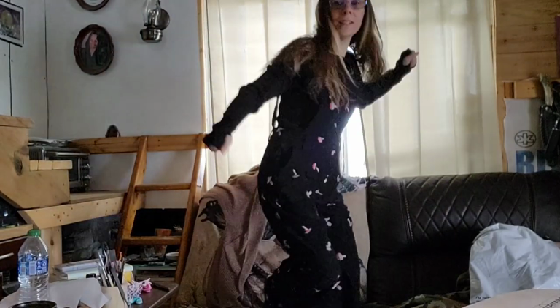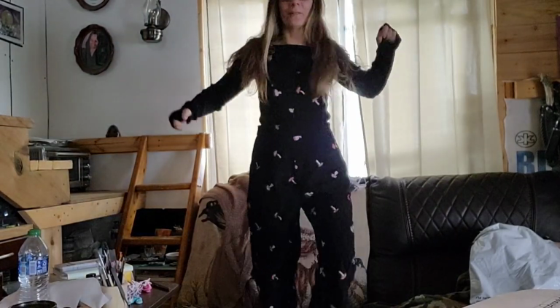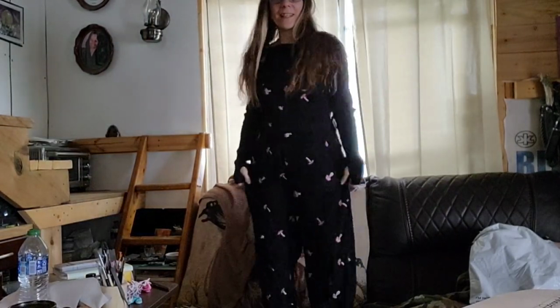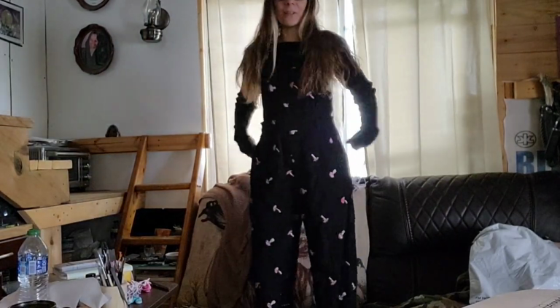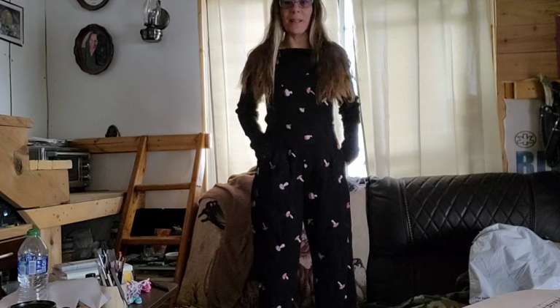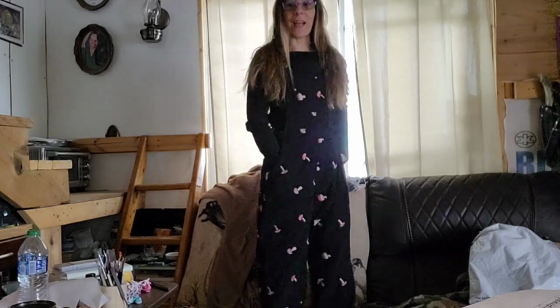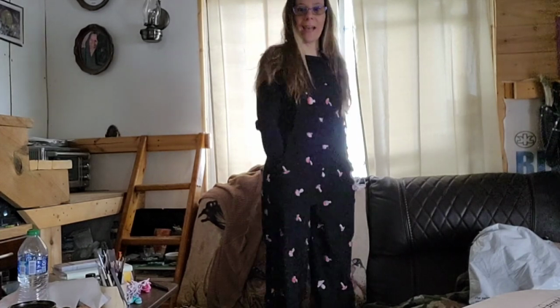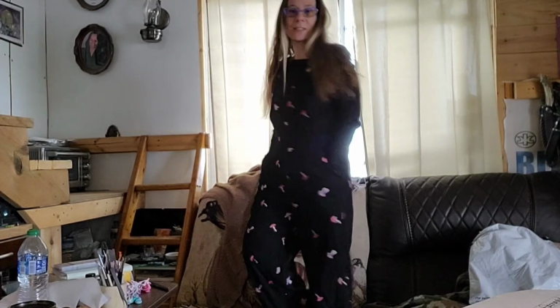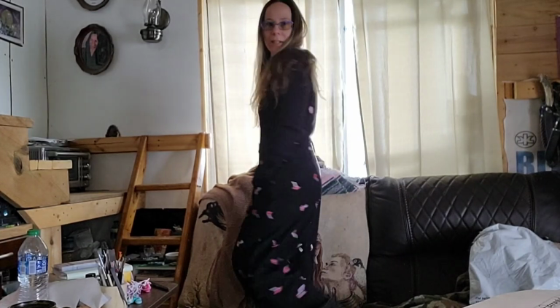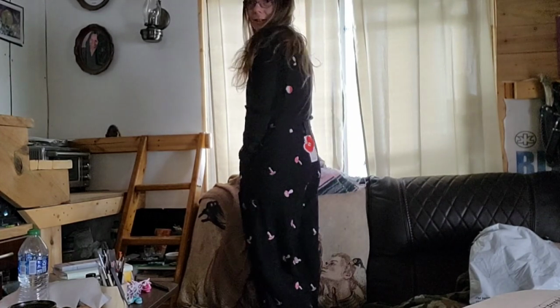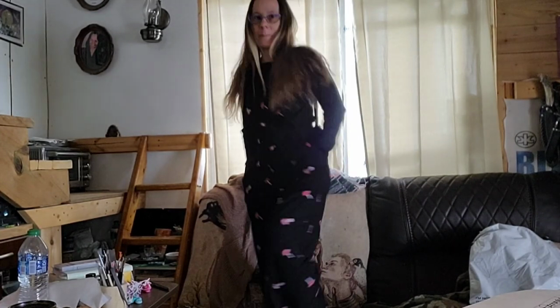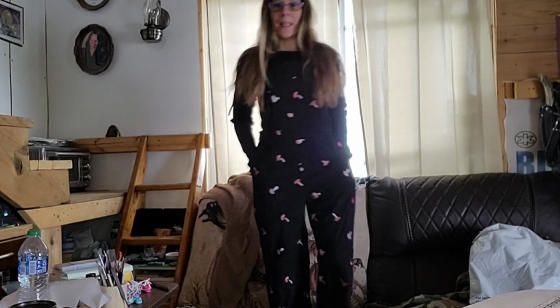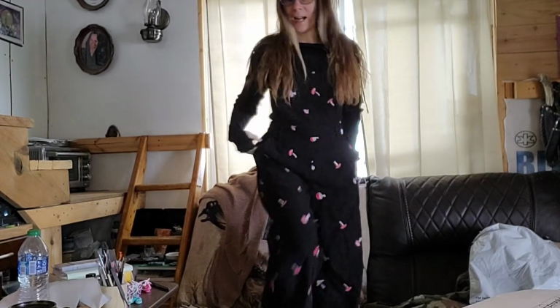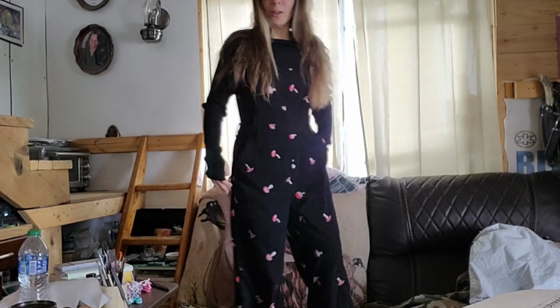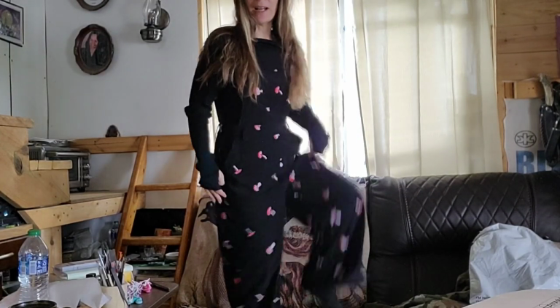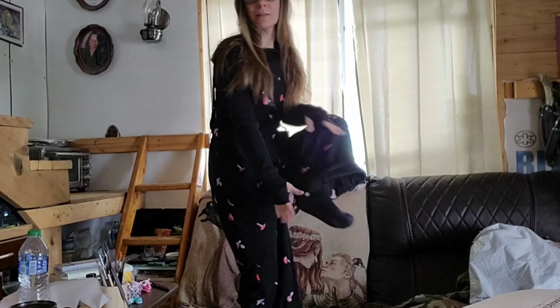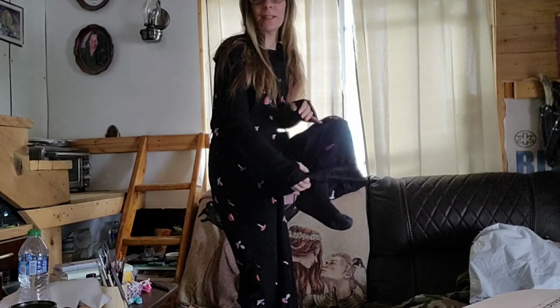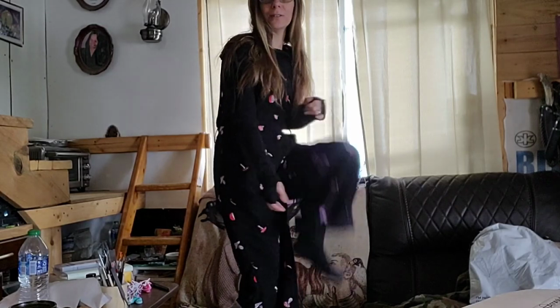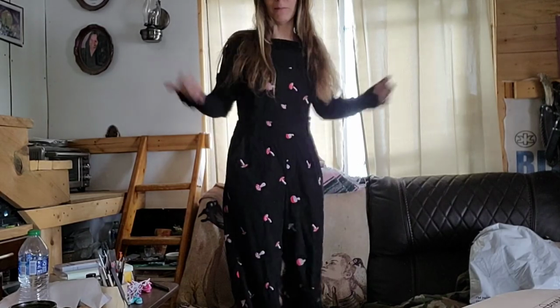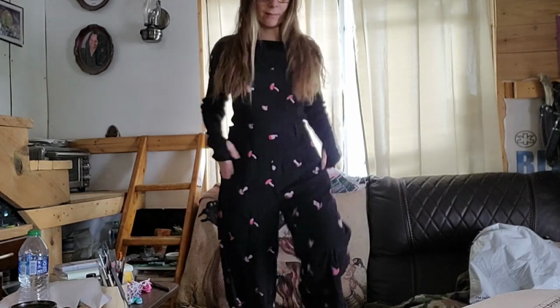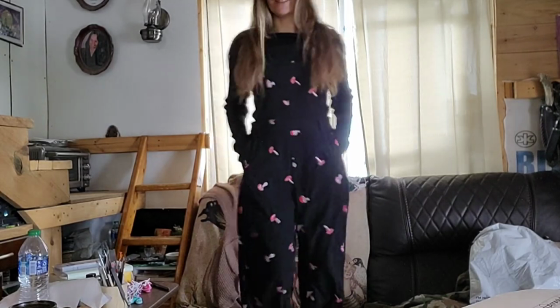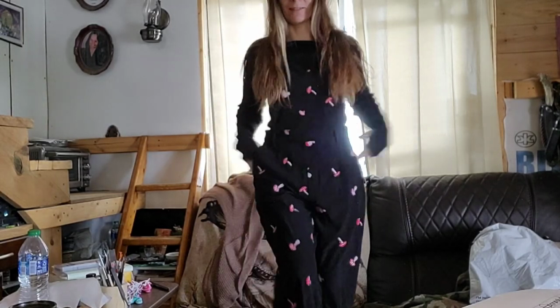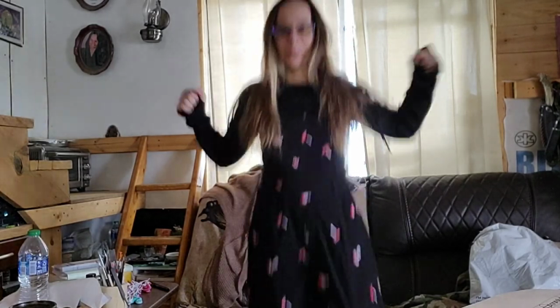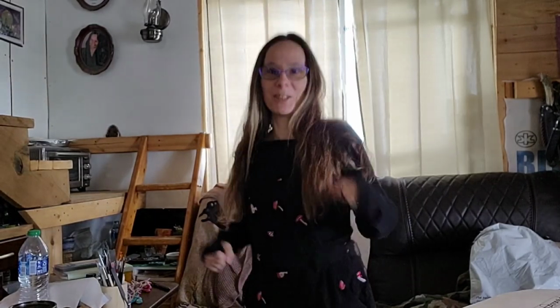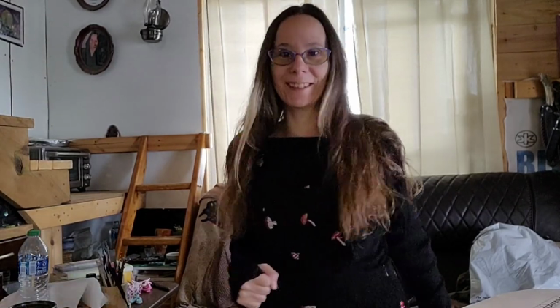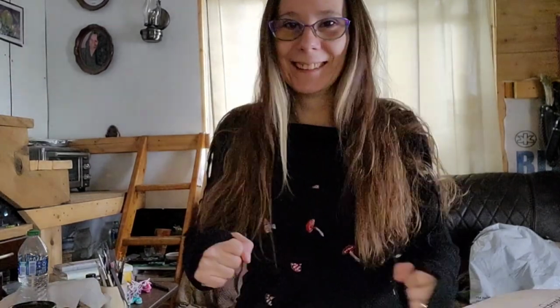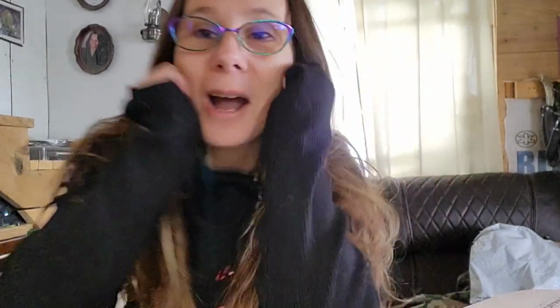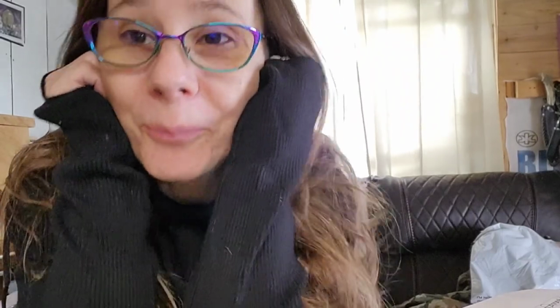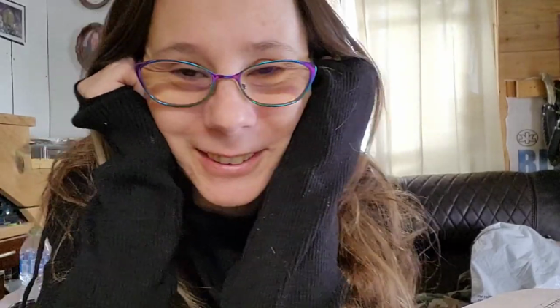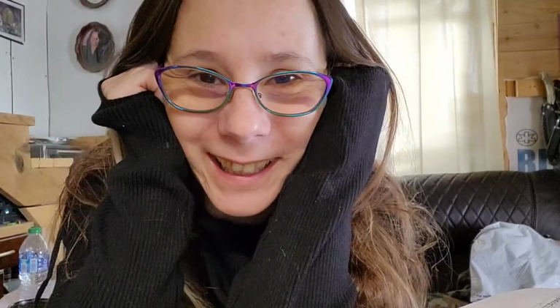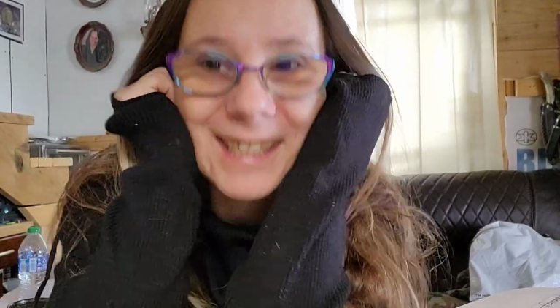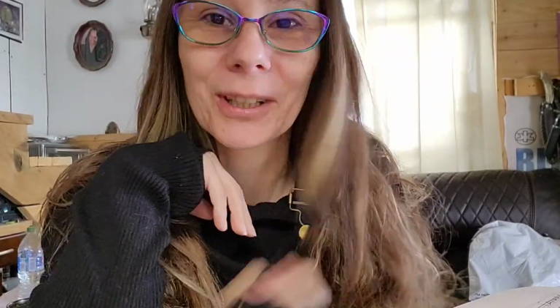Here we go. Really, I mean, it's not that bad. It's super cute. I have to roll up the bottoms because I'm short — really, really short. But I do like it. I think it's super cute.